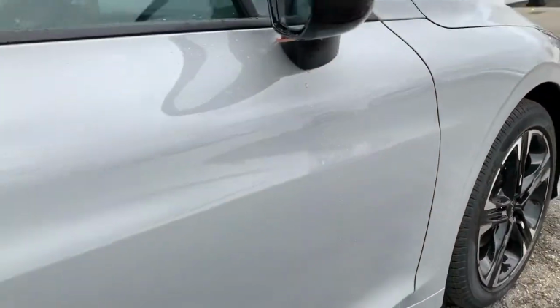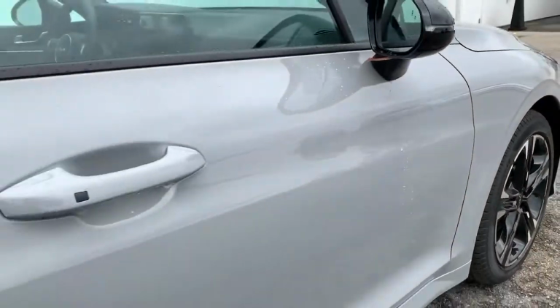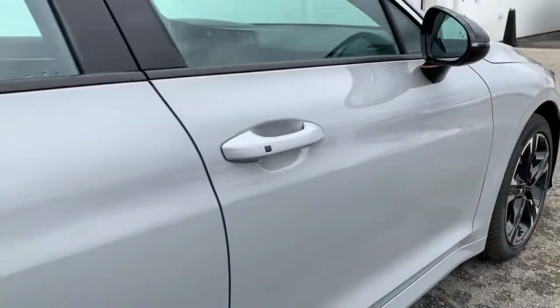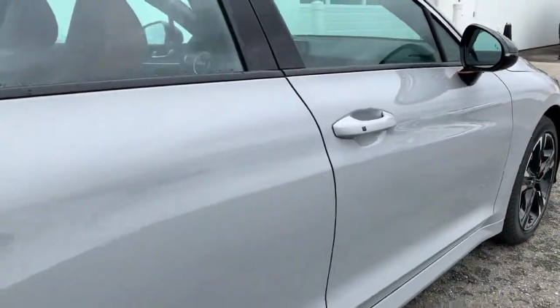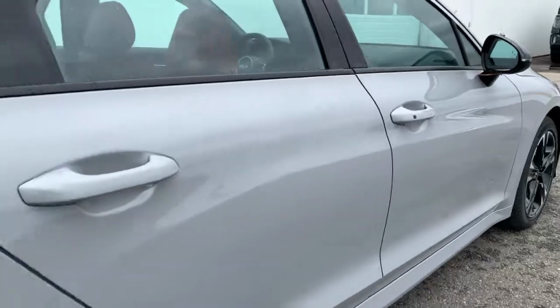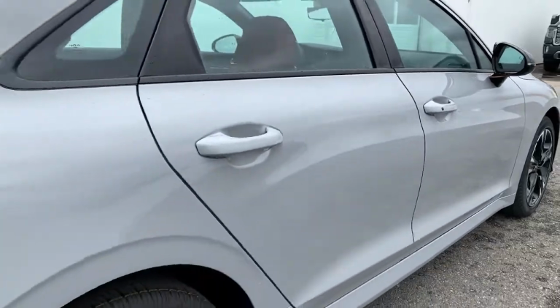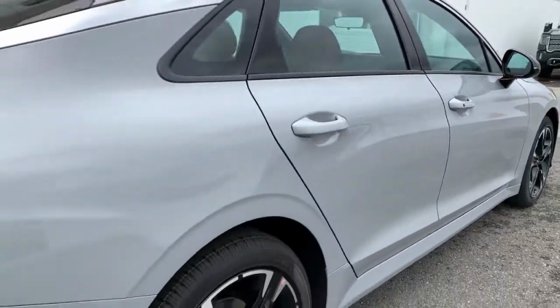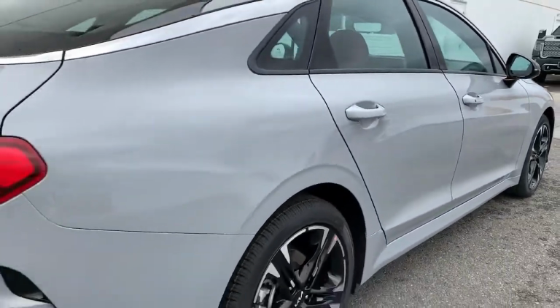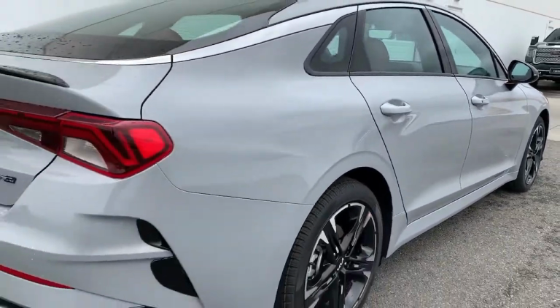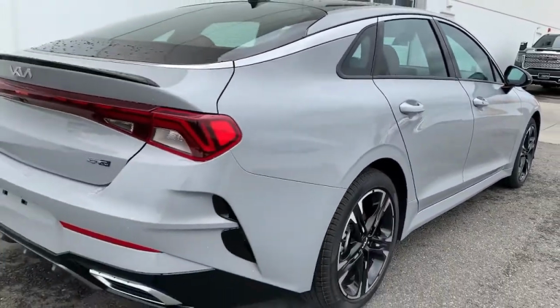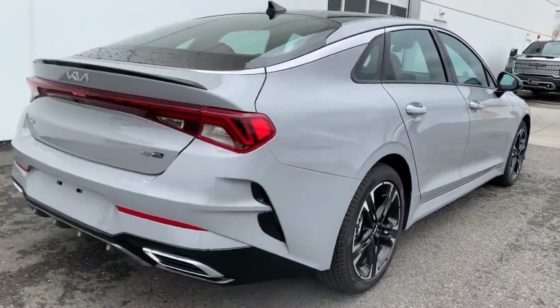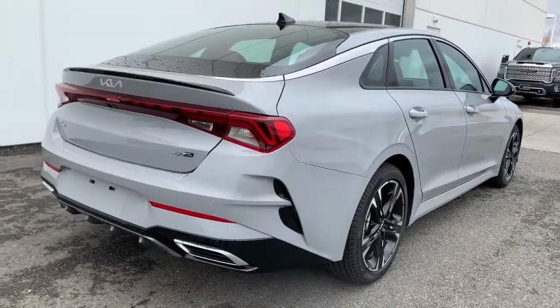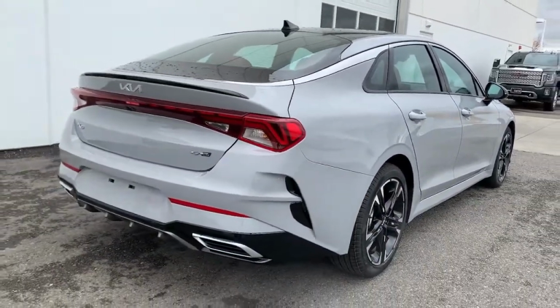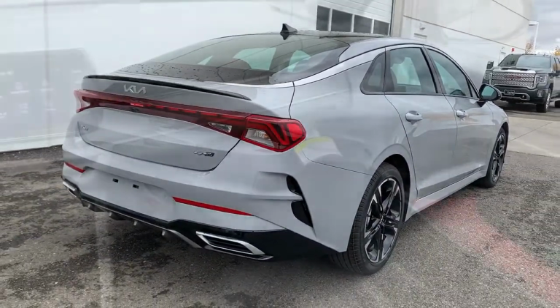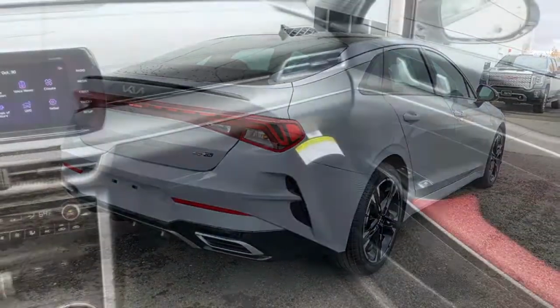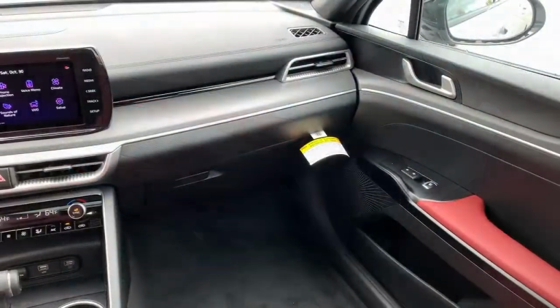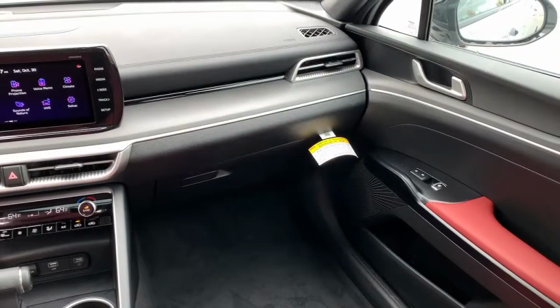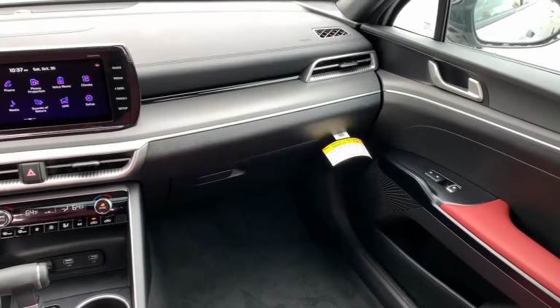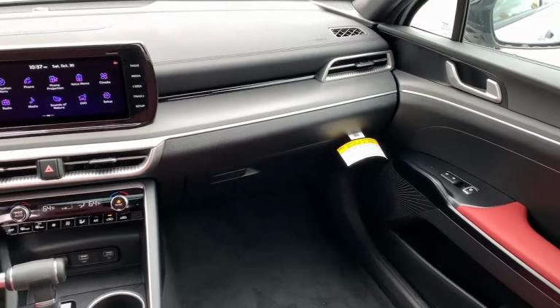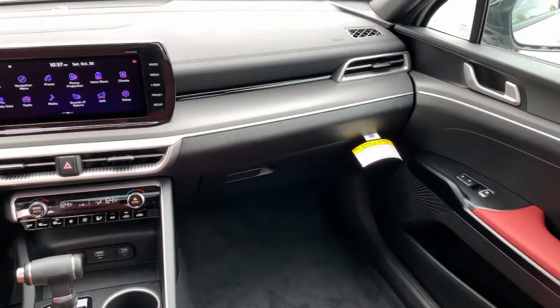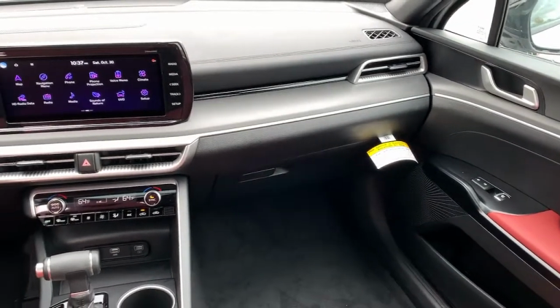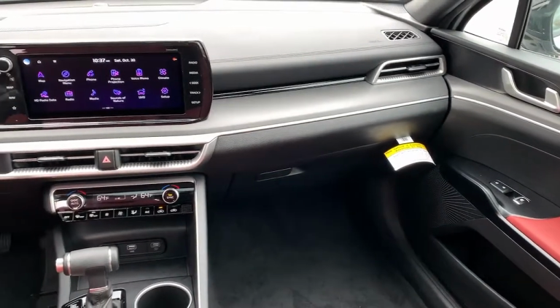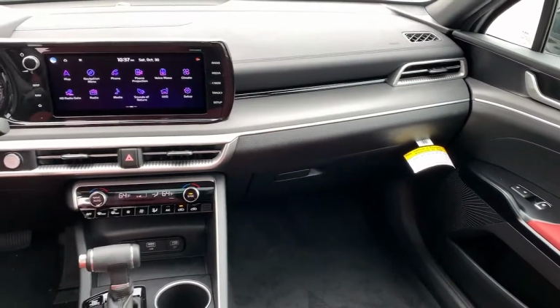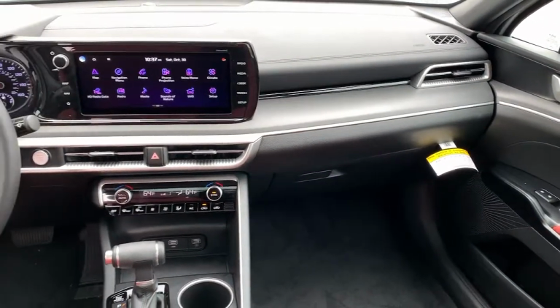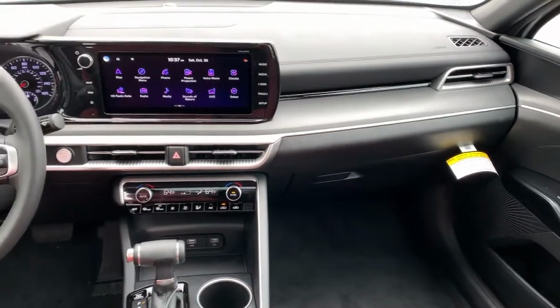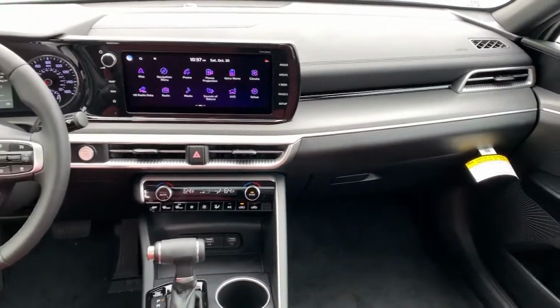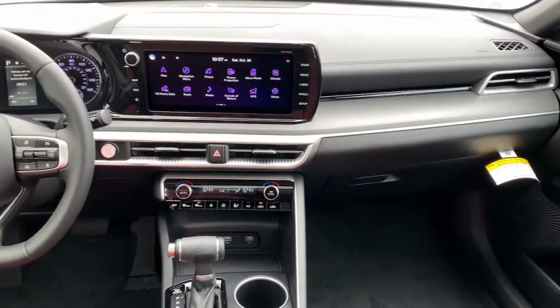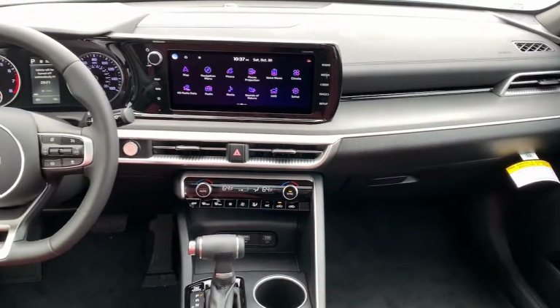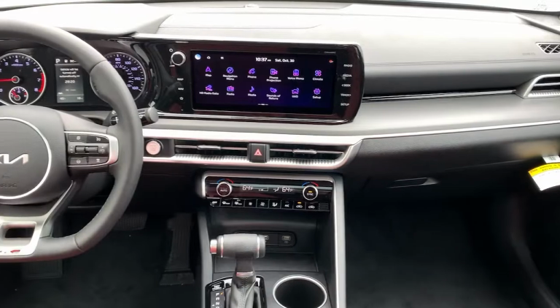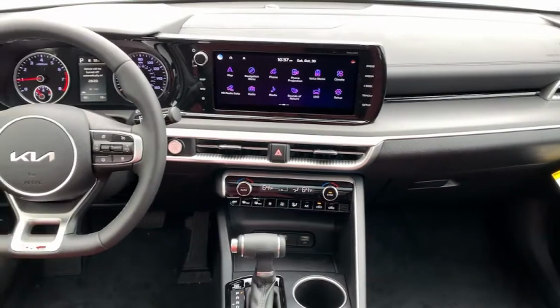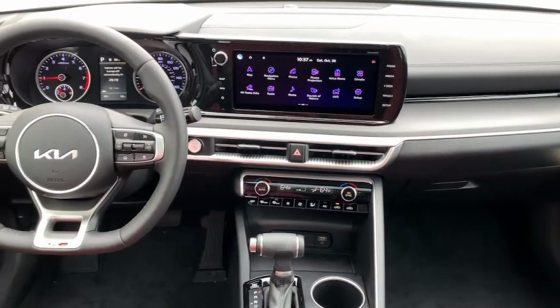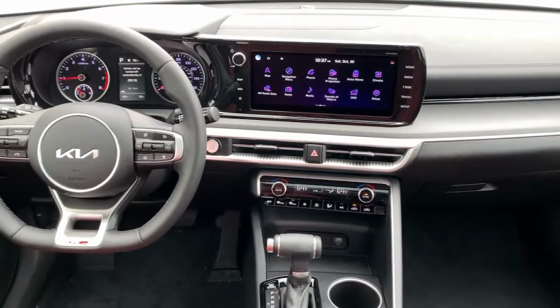These are just some of the great options this vehicle comes with: navigation system, electronic stability control, trip computer, bucket seats, power windows, four-wheel disc brakes, and power steering.